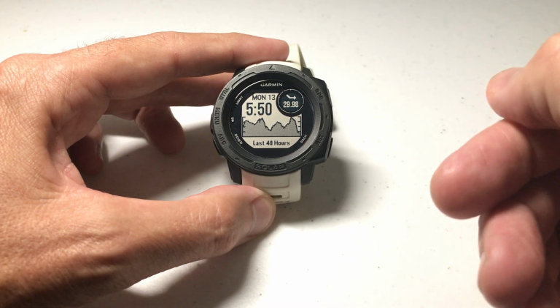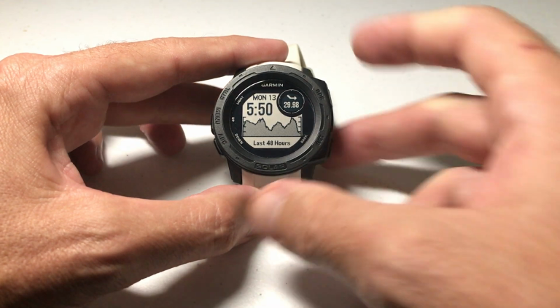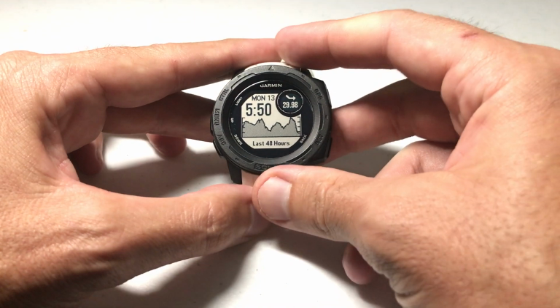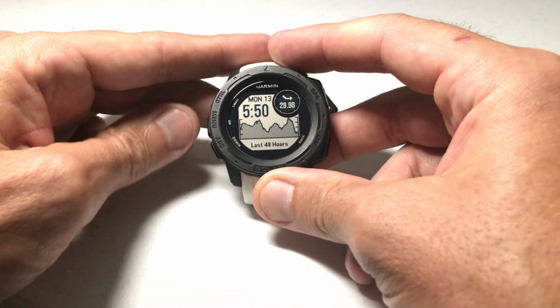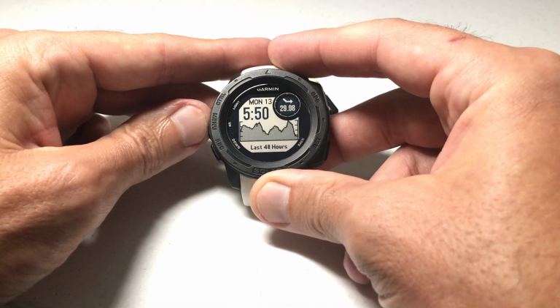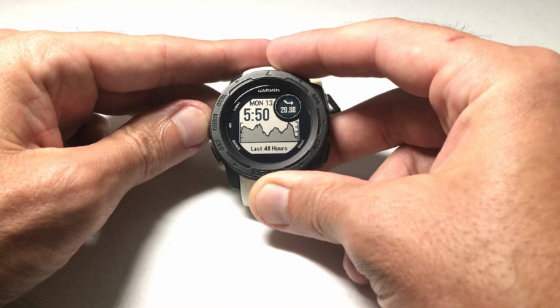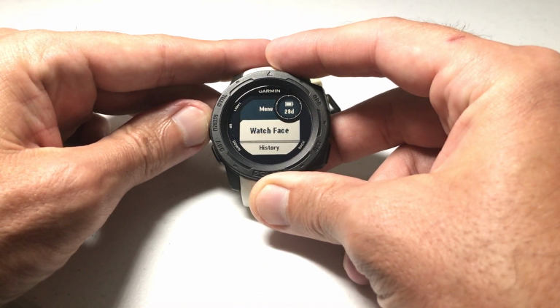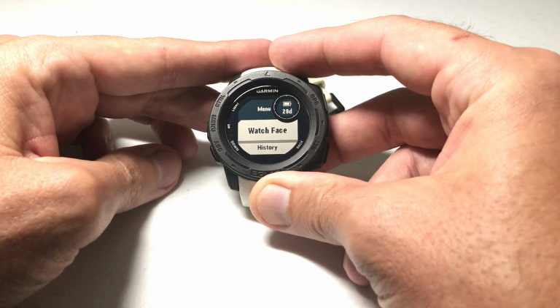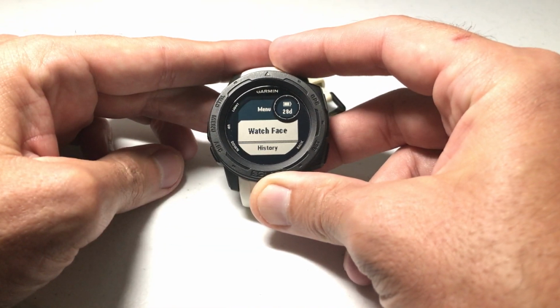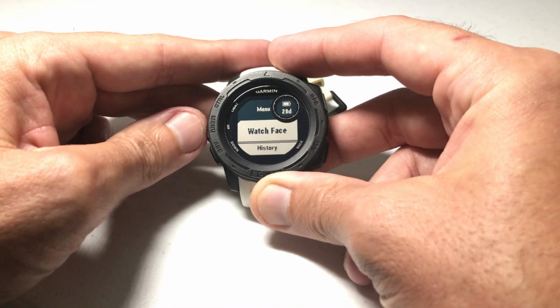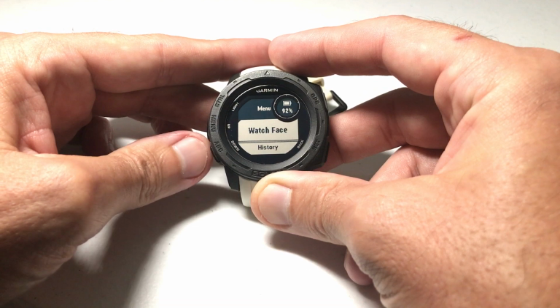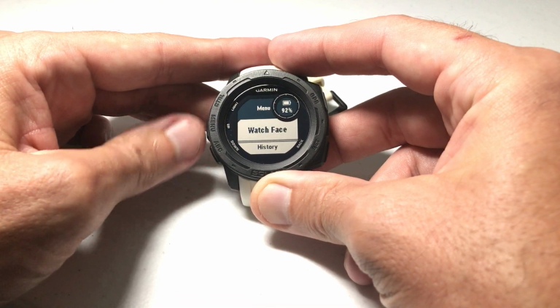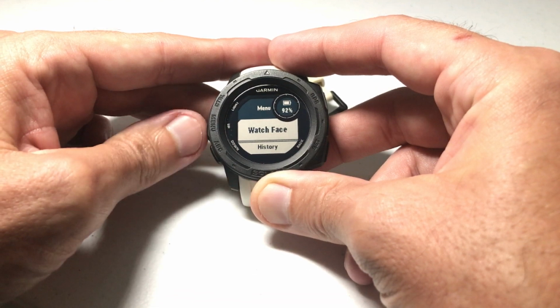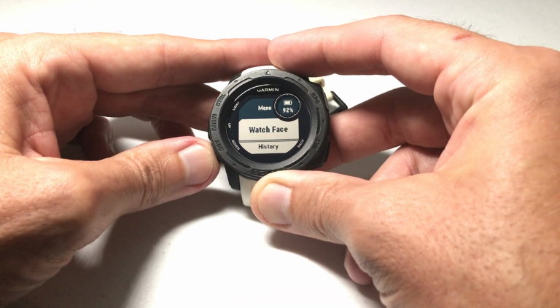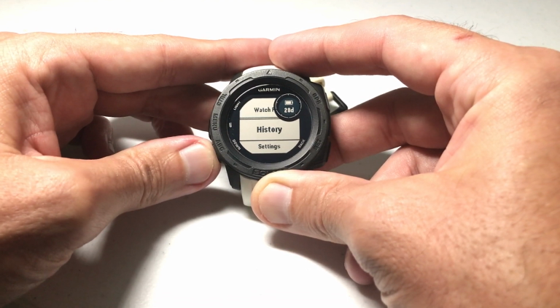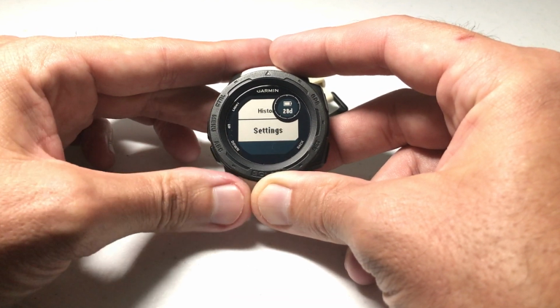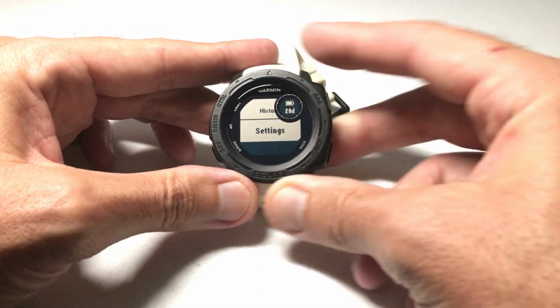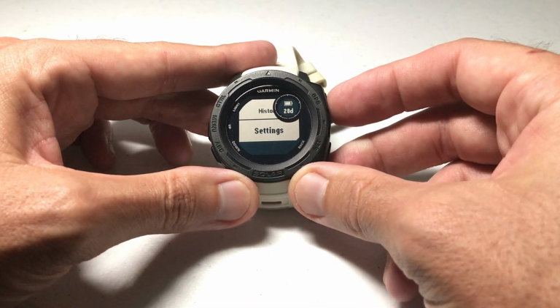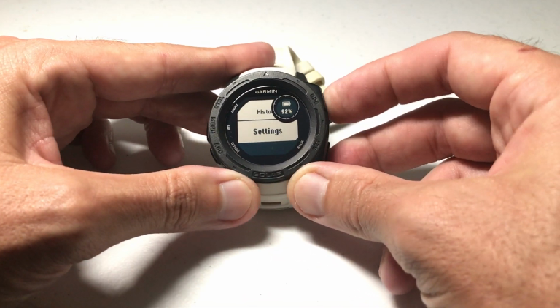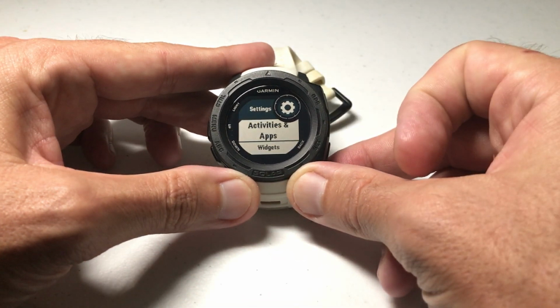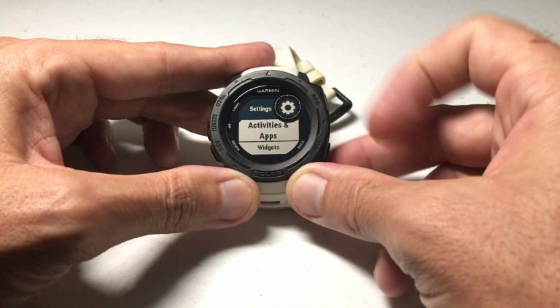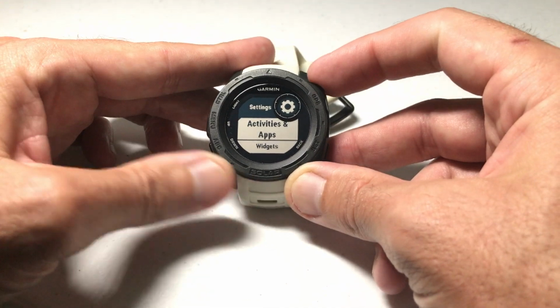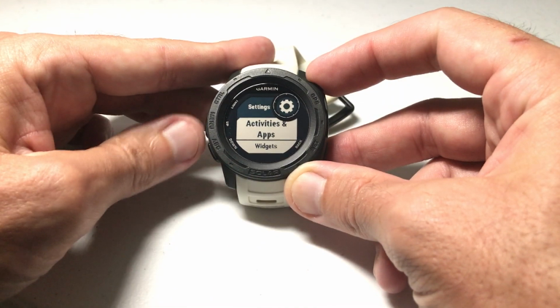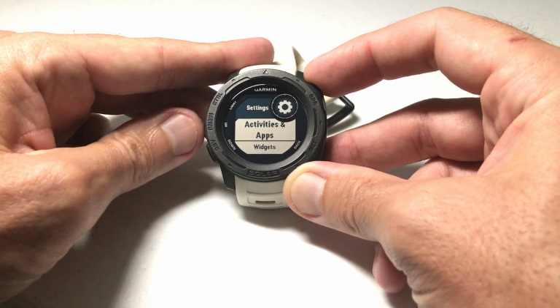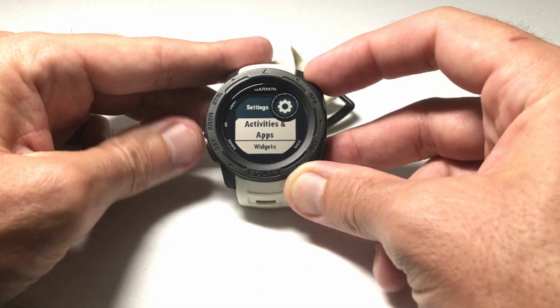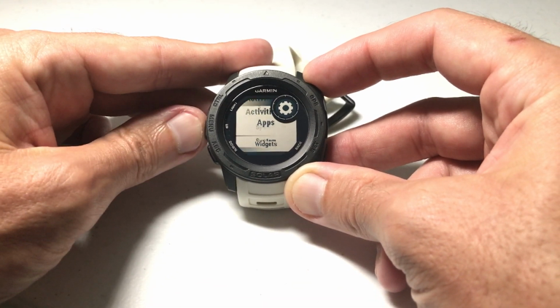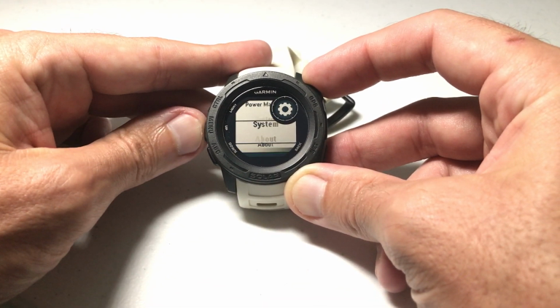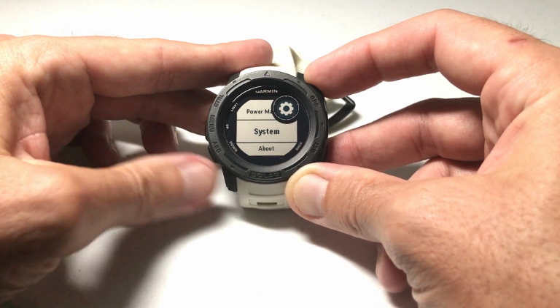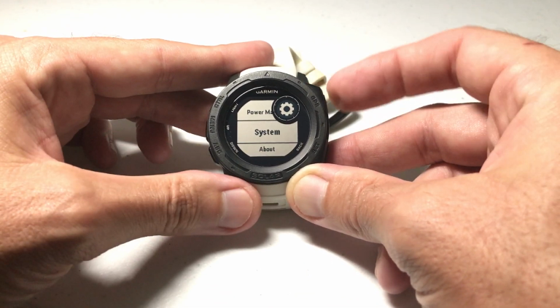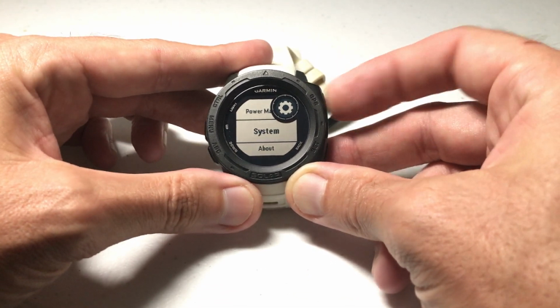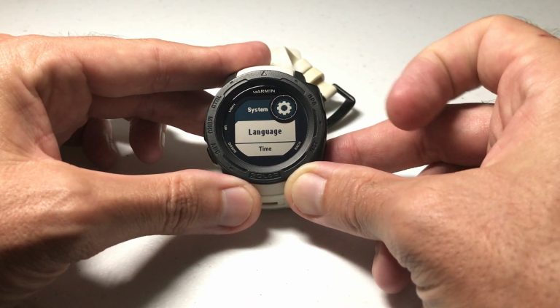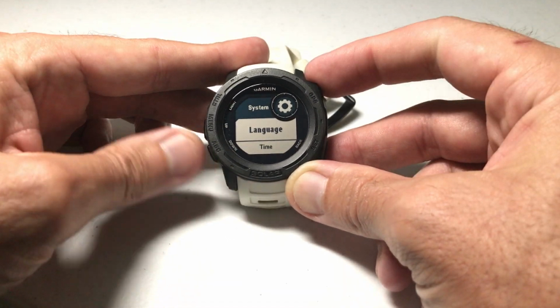I'm going to show you how to do that — it's pretty easy. Press and hold the menu button; it's the middle button on the left-hand side. Then use either the up or down button to arrow down to Settings and press GPS to select Settings. Then again use the up or down button, go to System, and press GPS to select System.